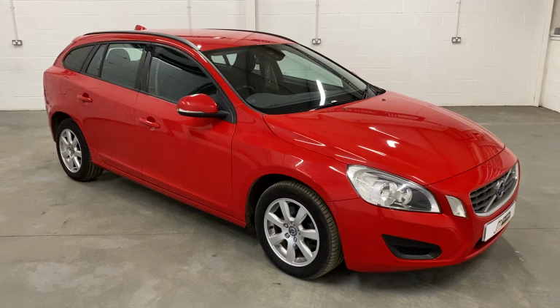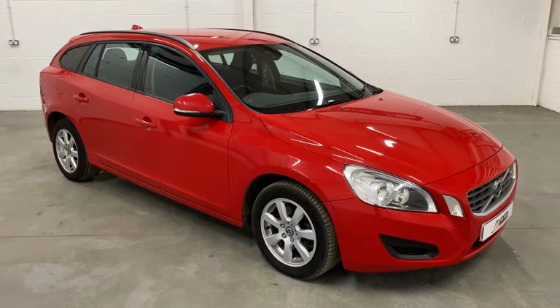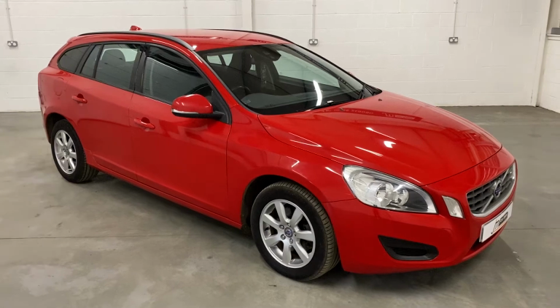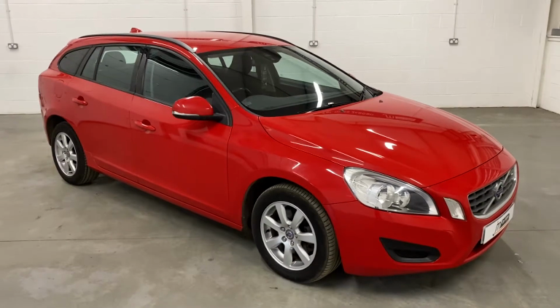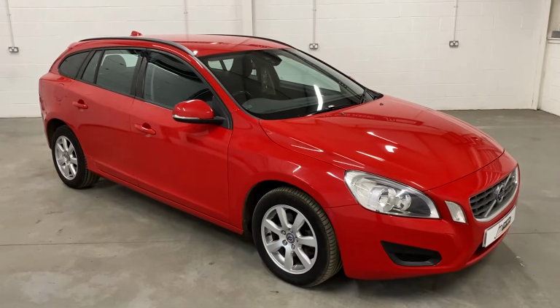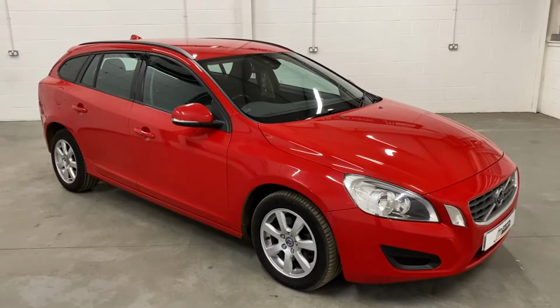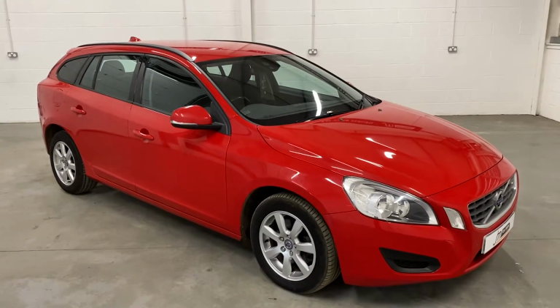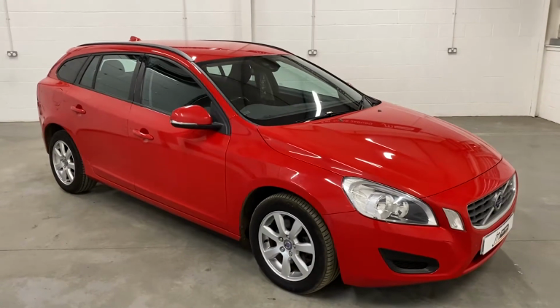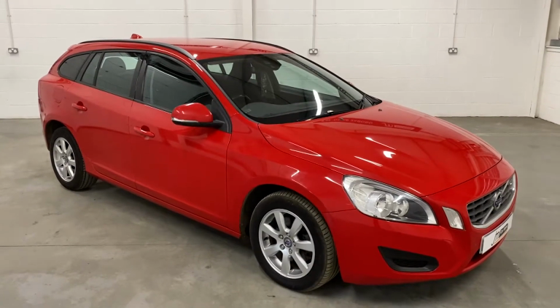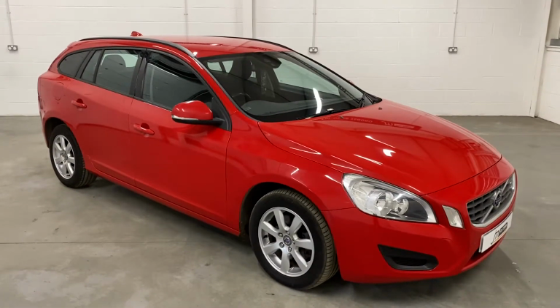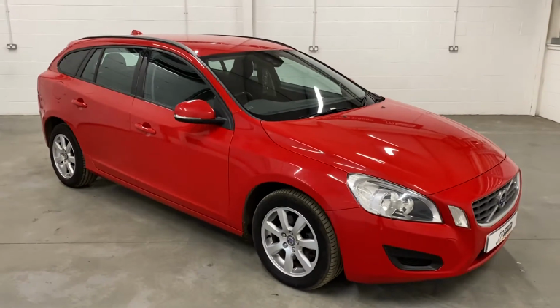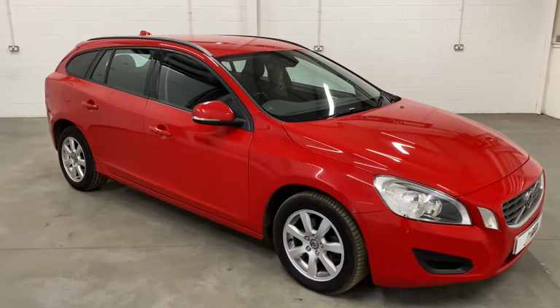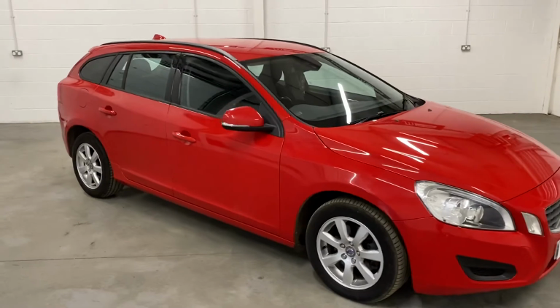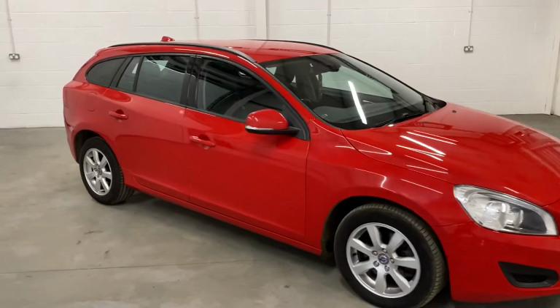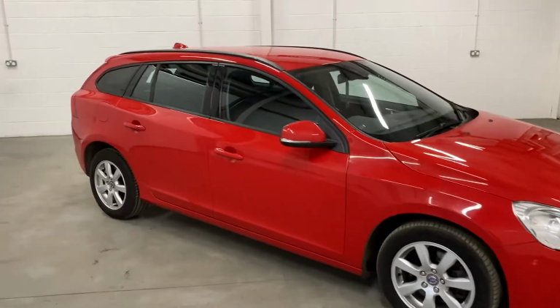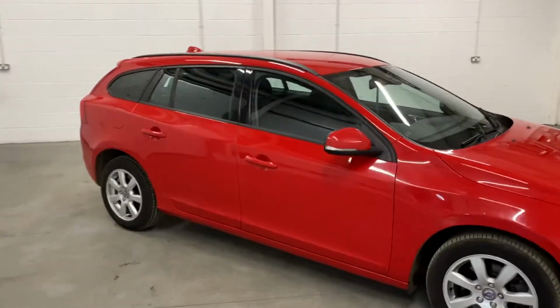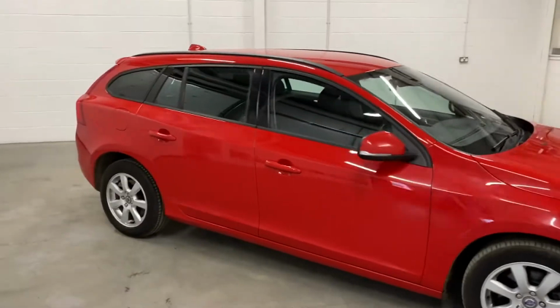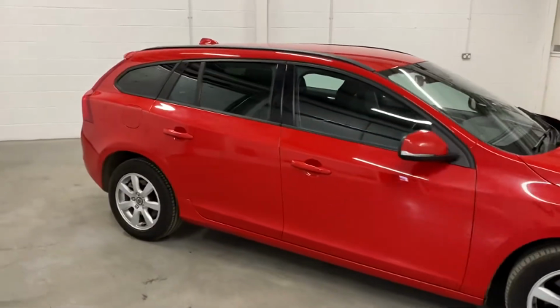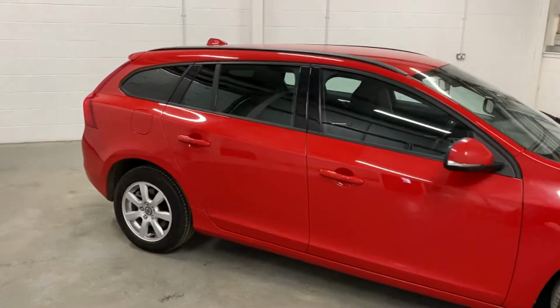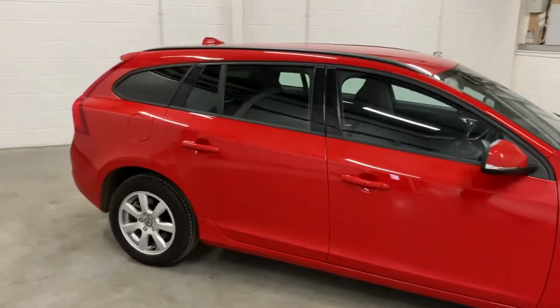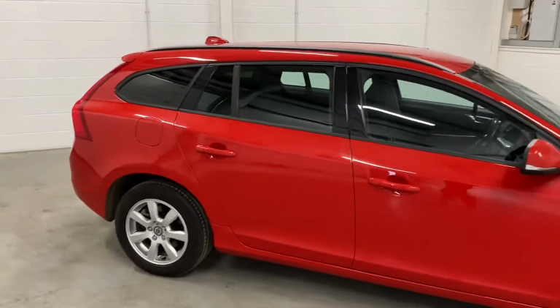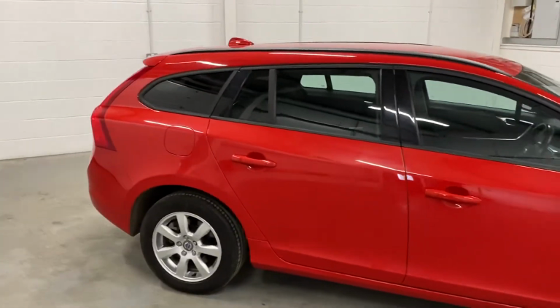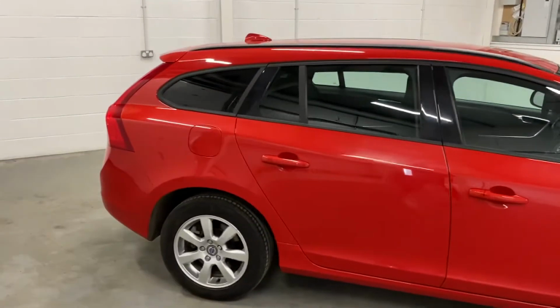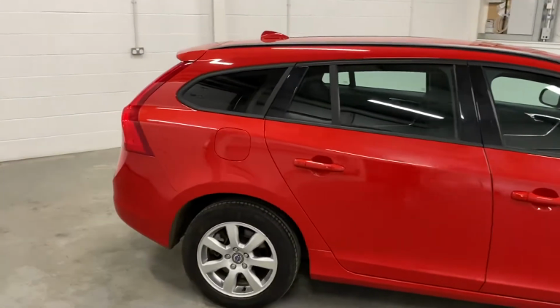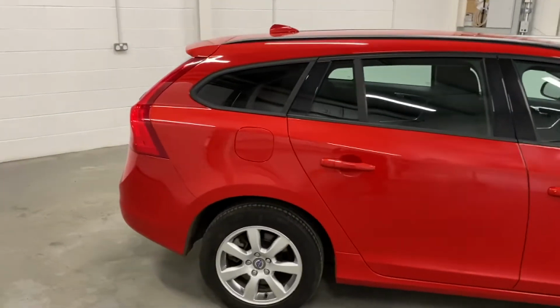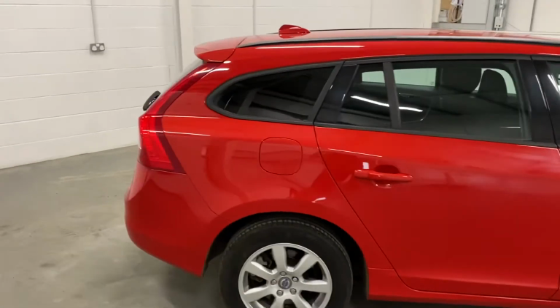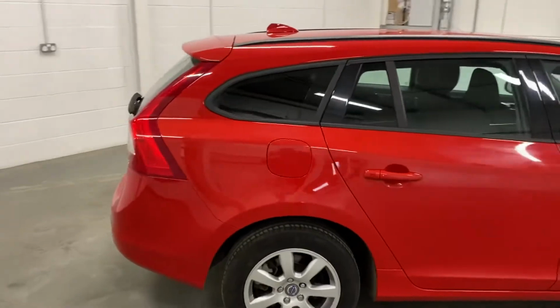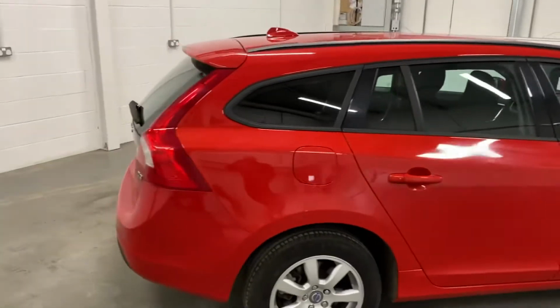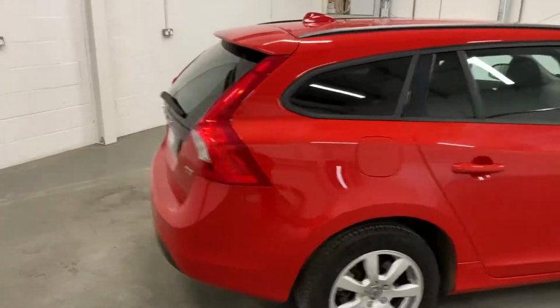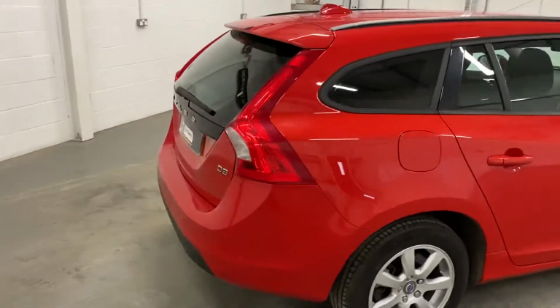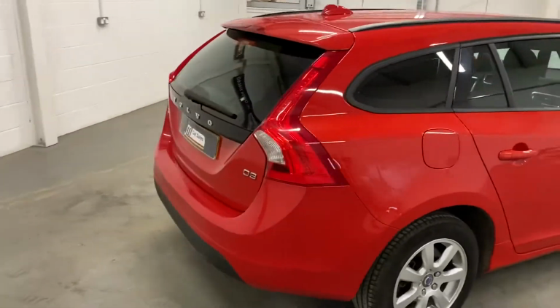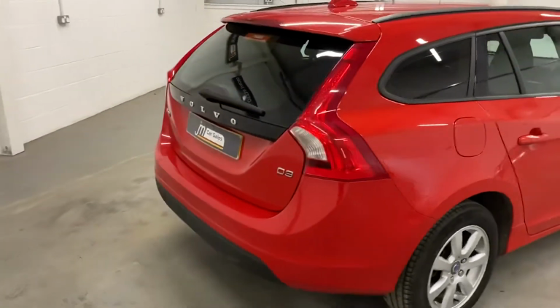Here we have a Volvo V60 D3 ES Auto, which is a 2 litre estate. It's covered 46,000 miles. It's got eight stamps in the service history, meaning it's a full service history.